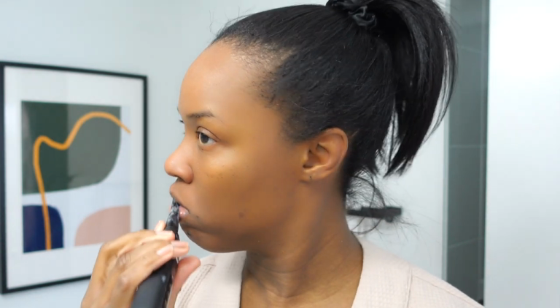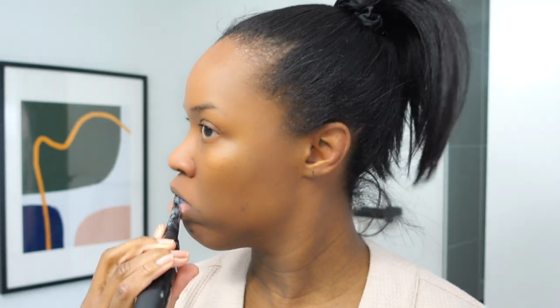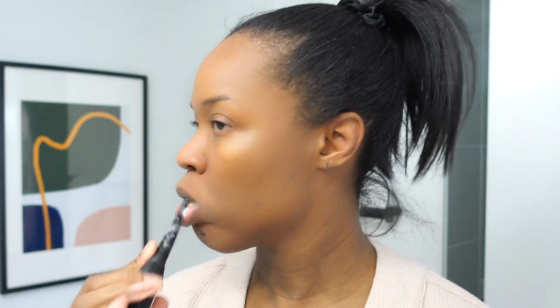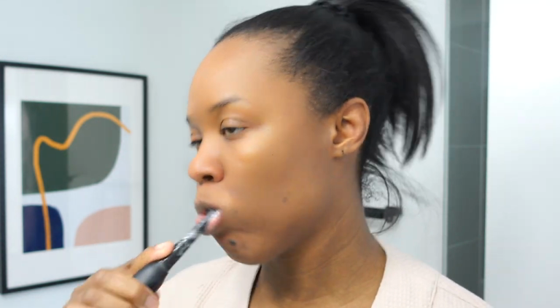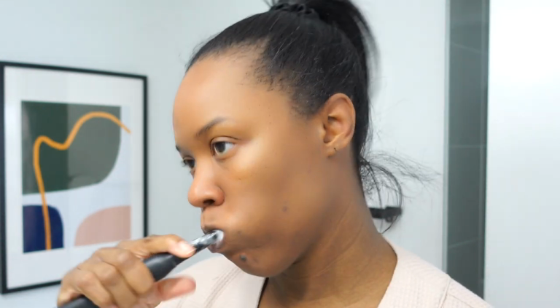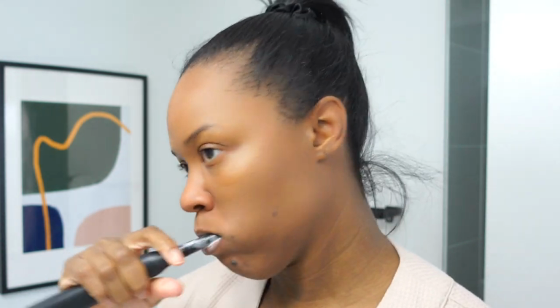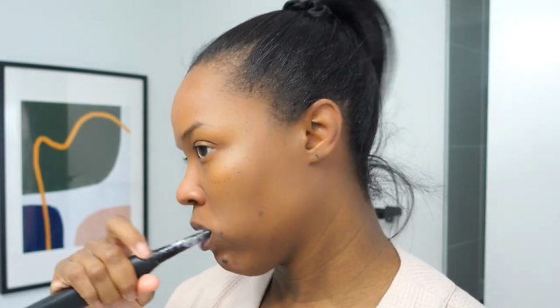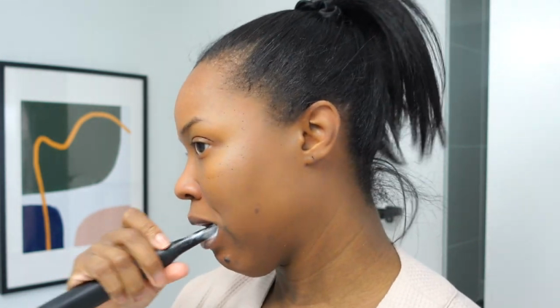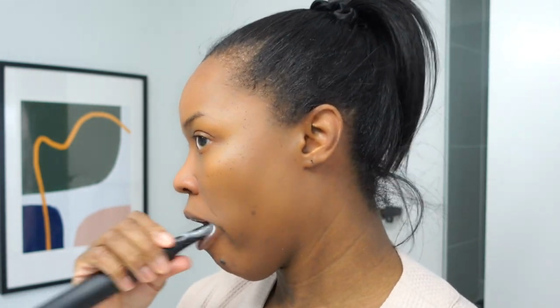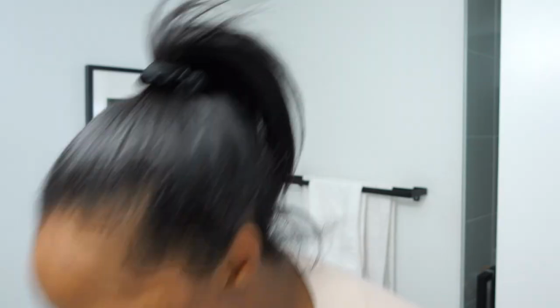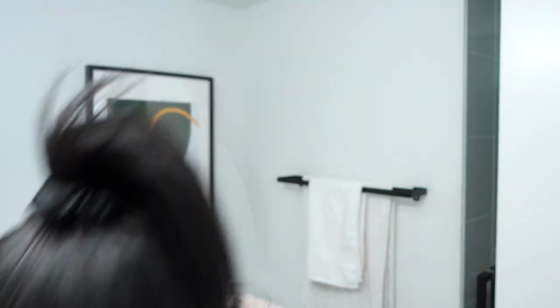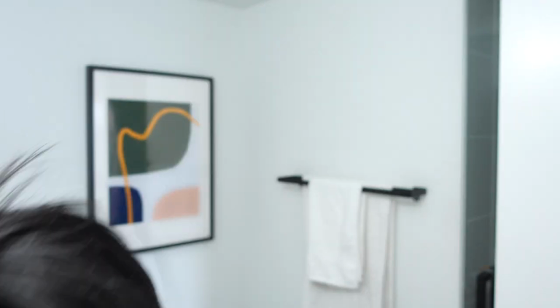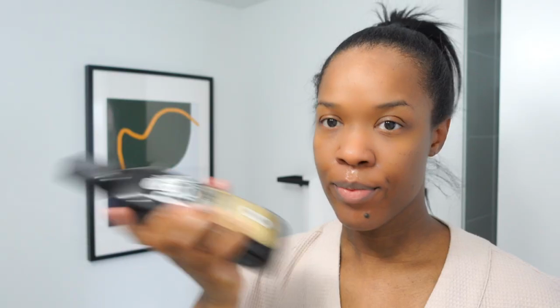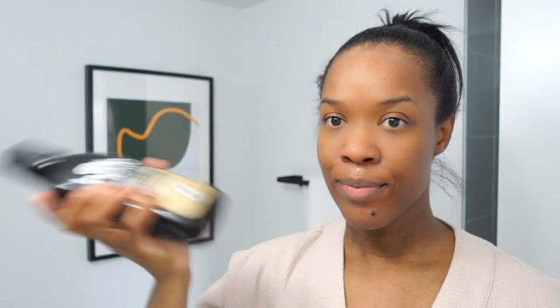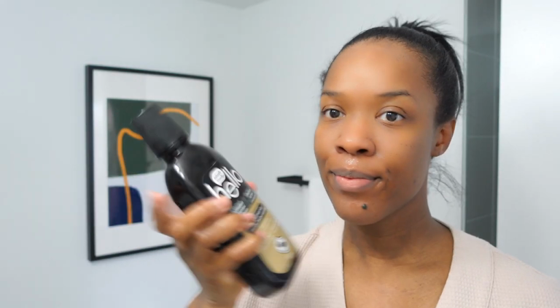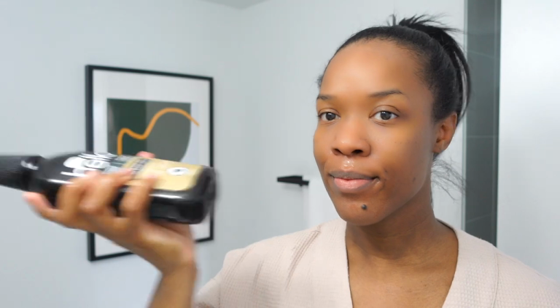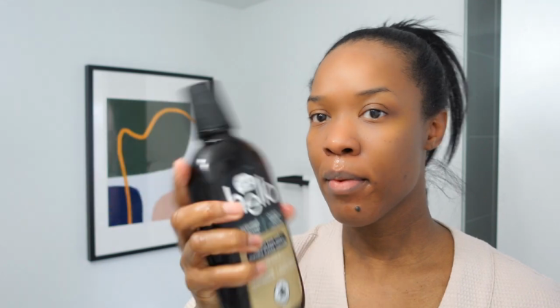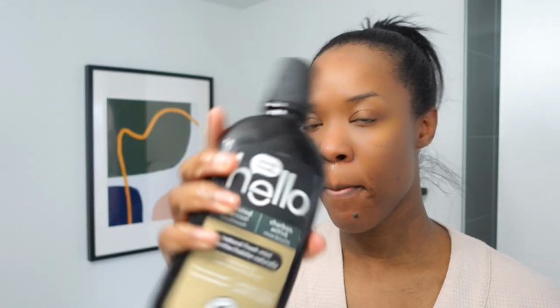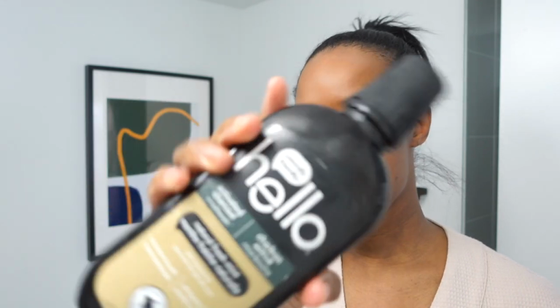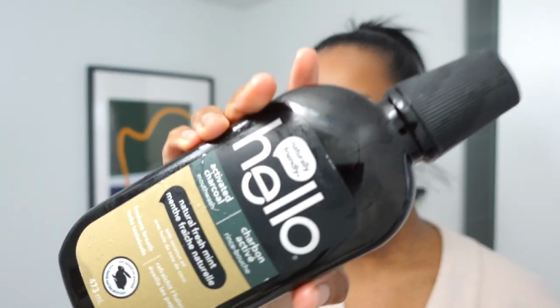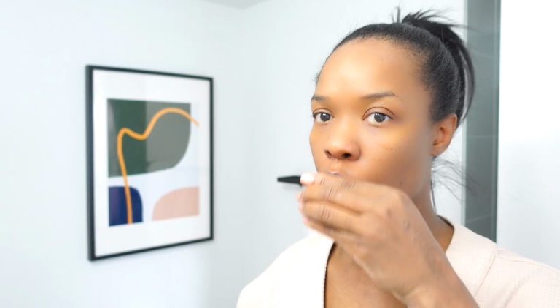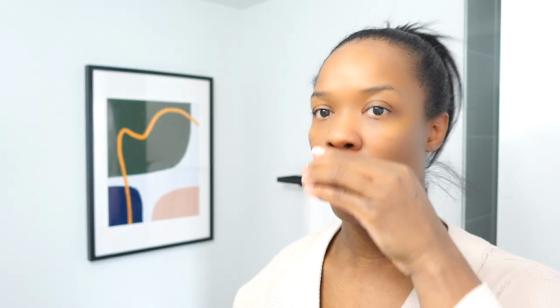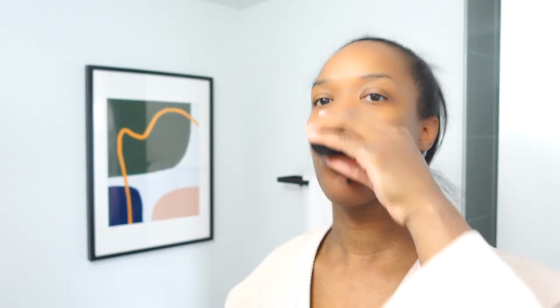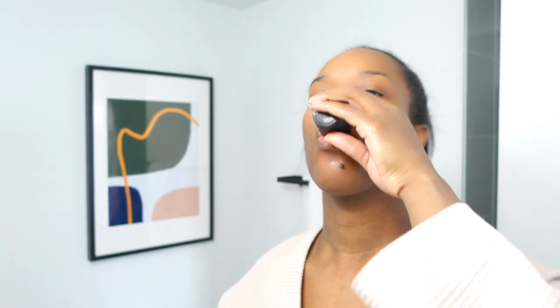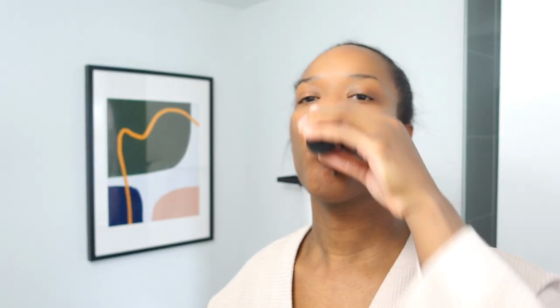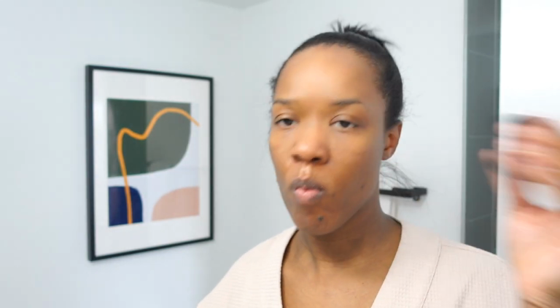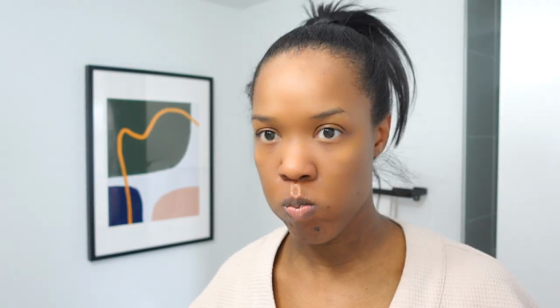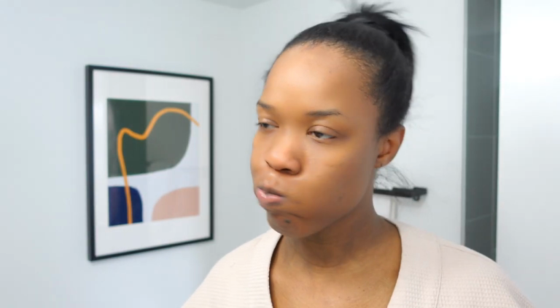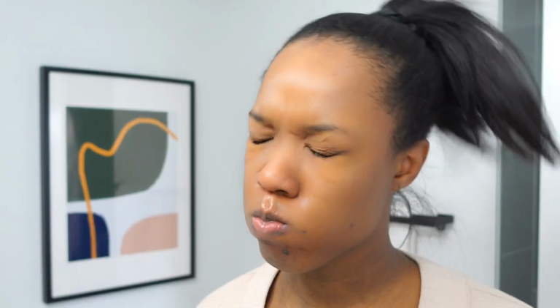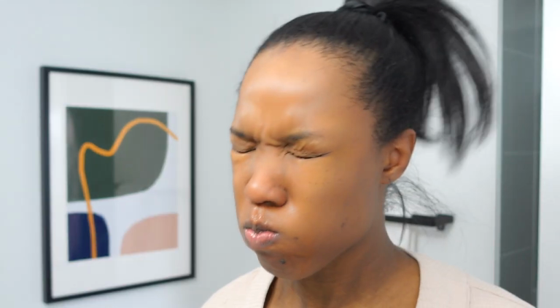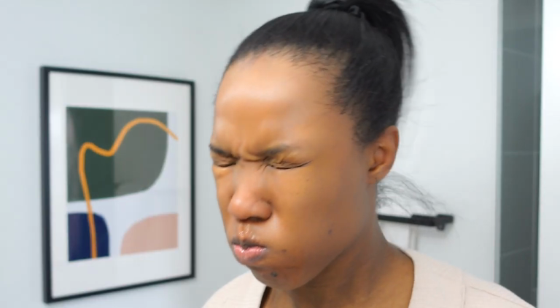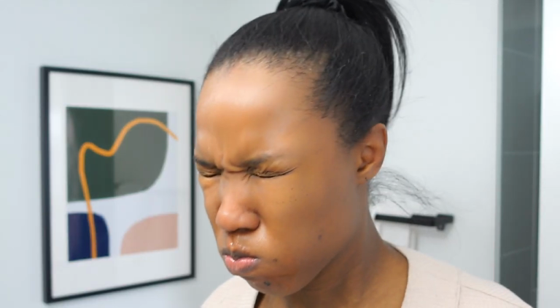I'm brushing my teeth and then going in with some mouthwash — this is the Hello Activated Charcoal mouthwash. I almost swallowed it, guys!